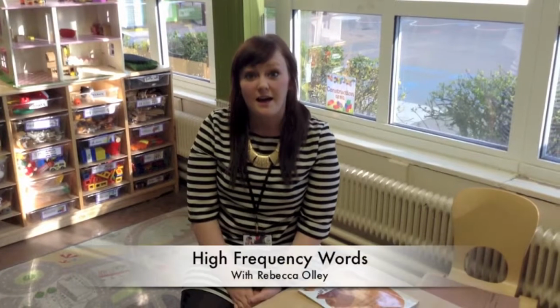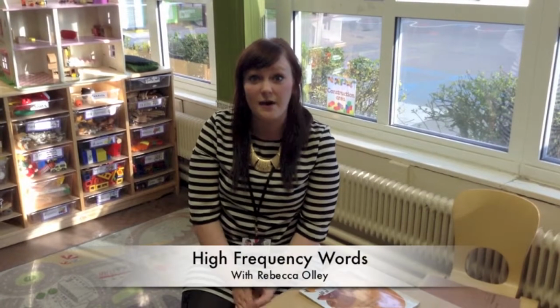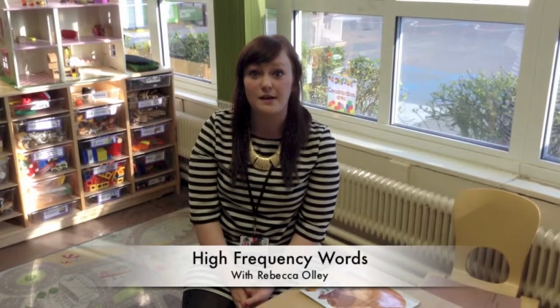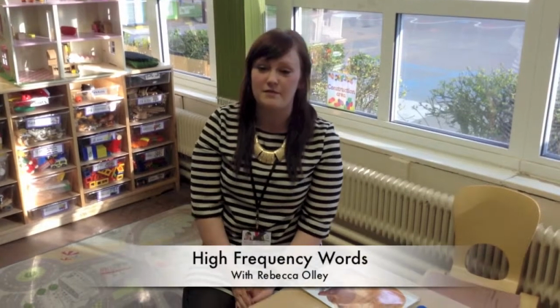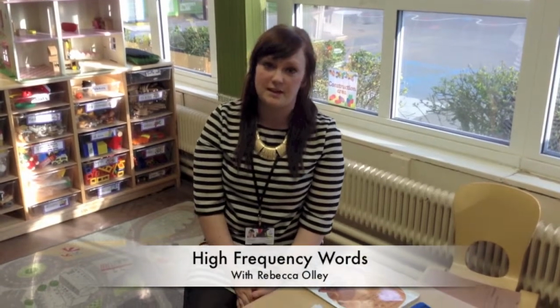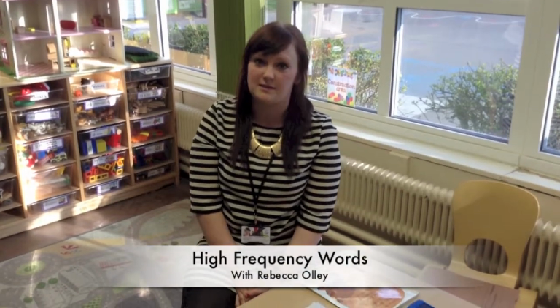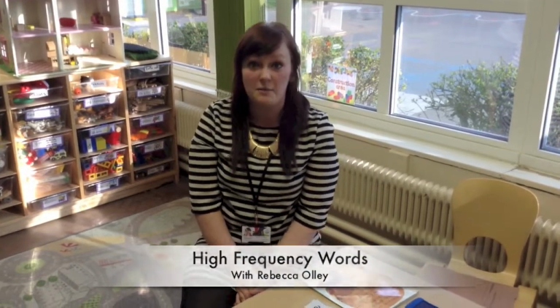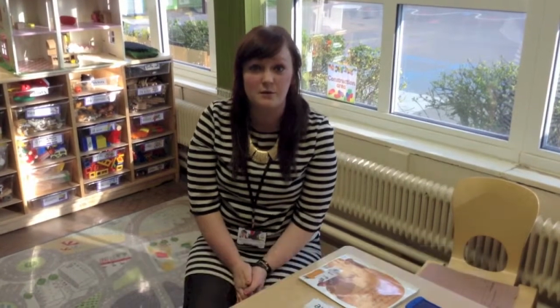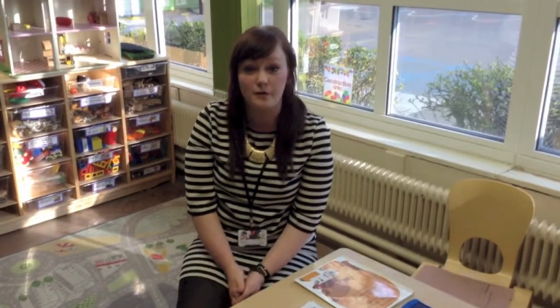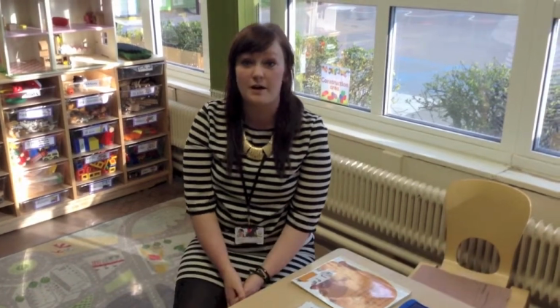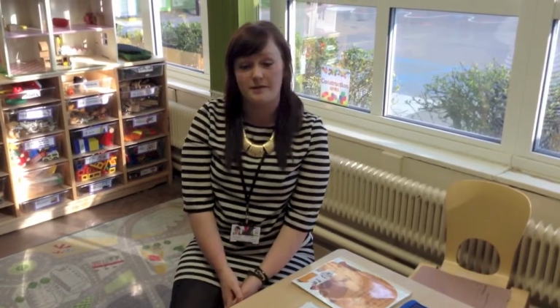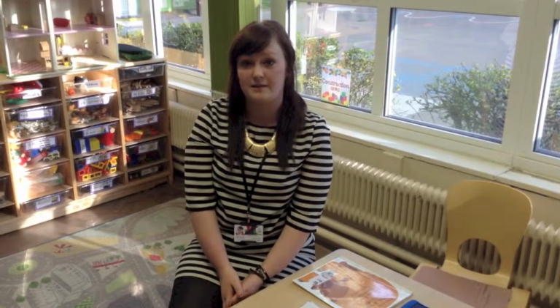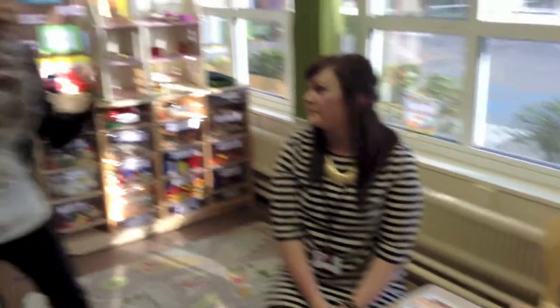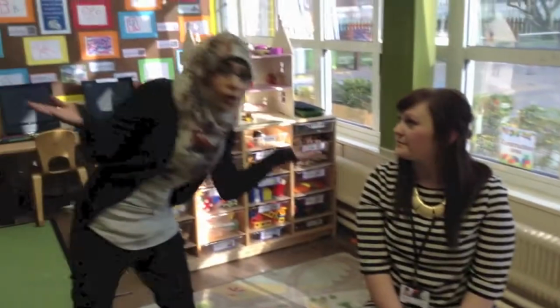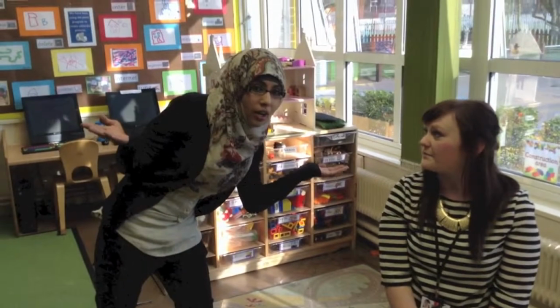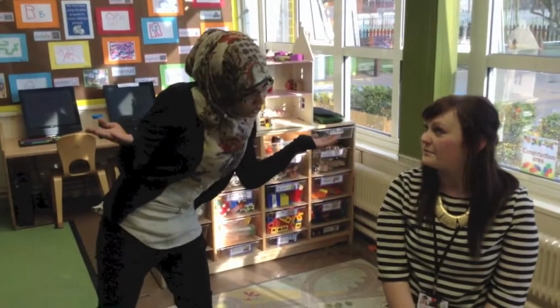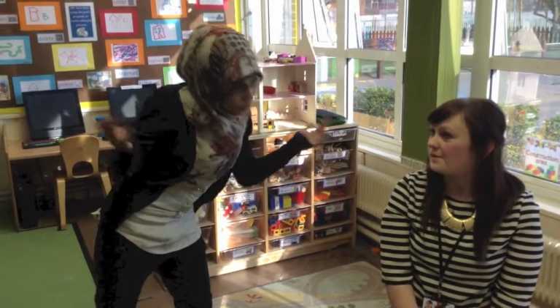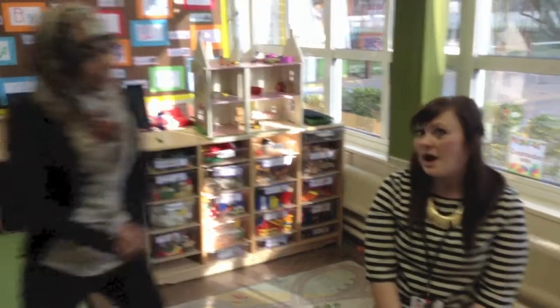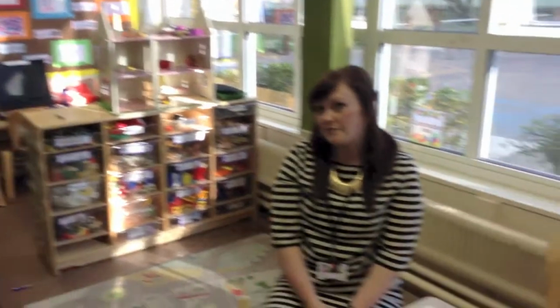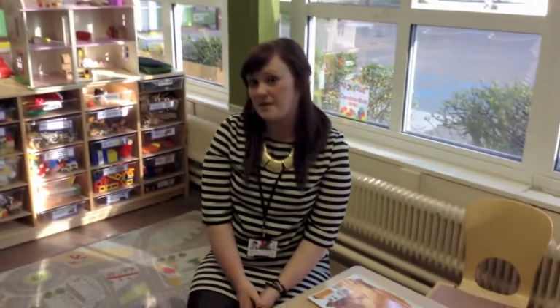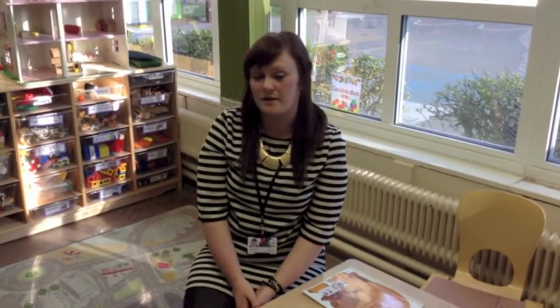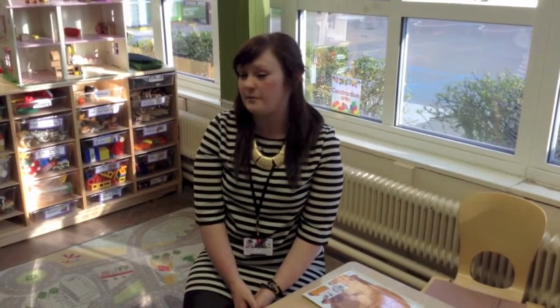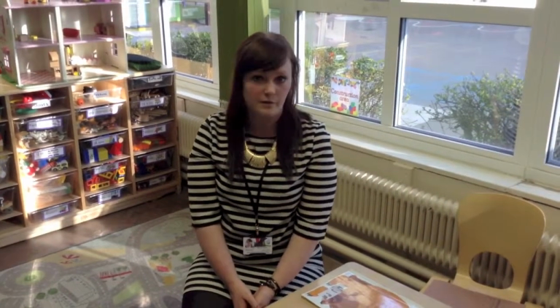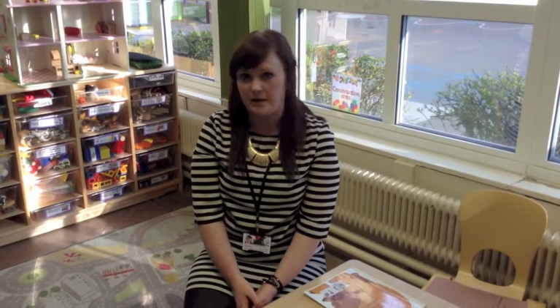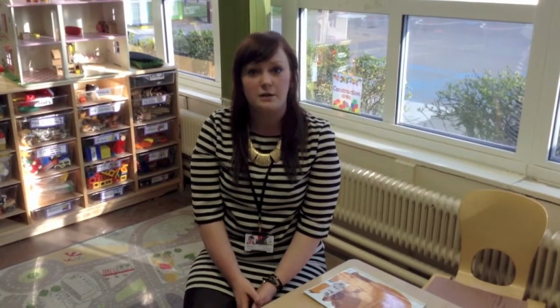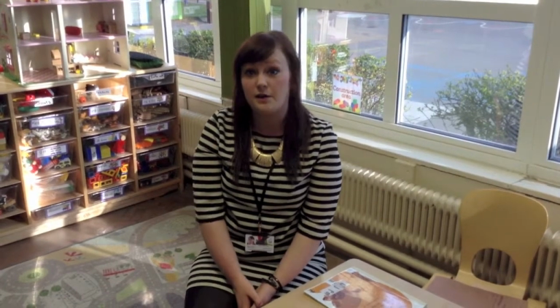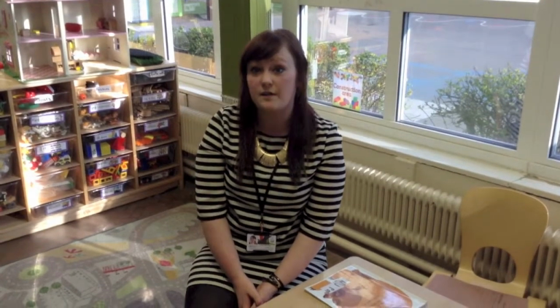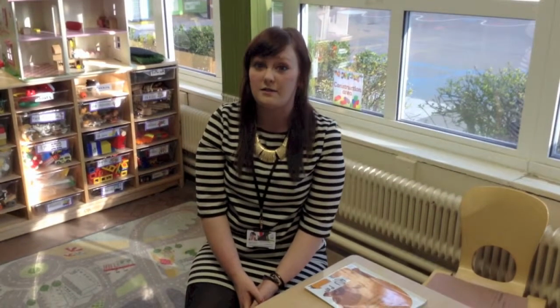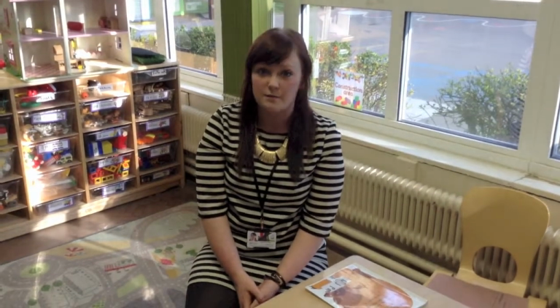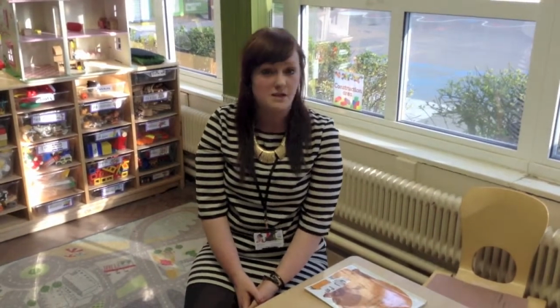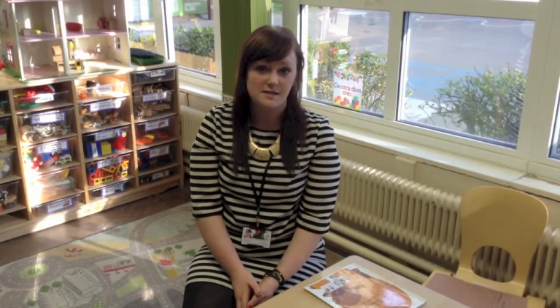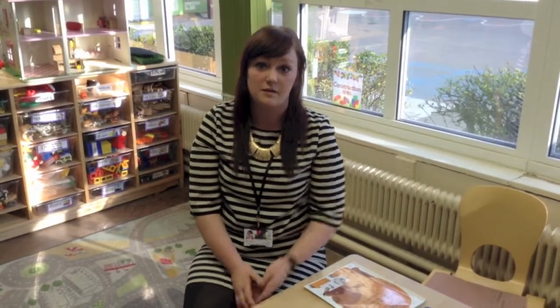Hello, I'm Miss Ollie and I'm the Fox's class teacher. I'm here to talk to you all about high-frequency words. But what are high-frequency words? High-frequency words are the words that we don't sound out. You have to look at them and know them, such as 'the', 'see' and 'go'.